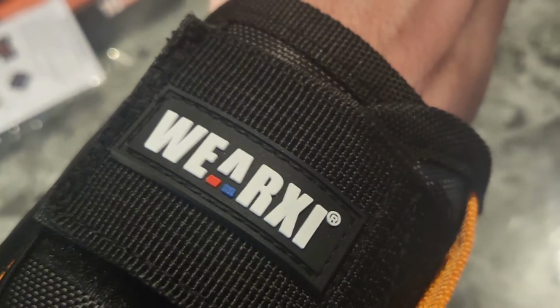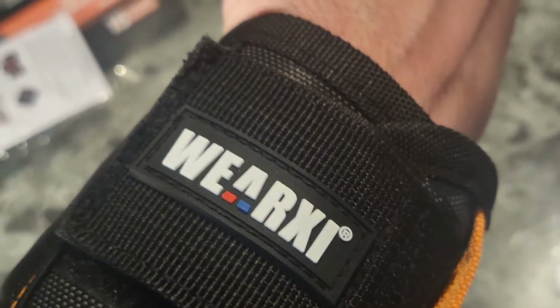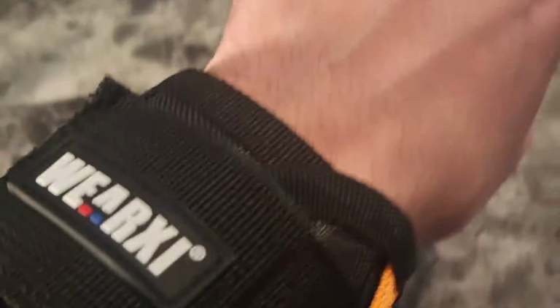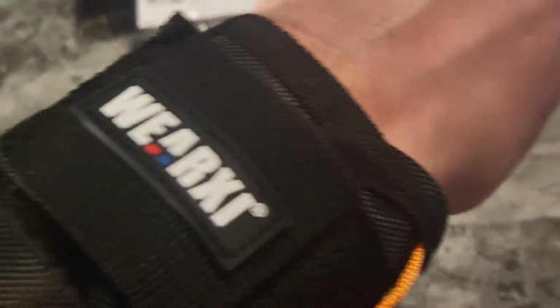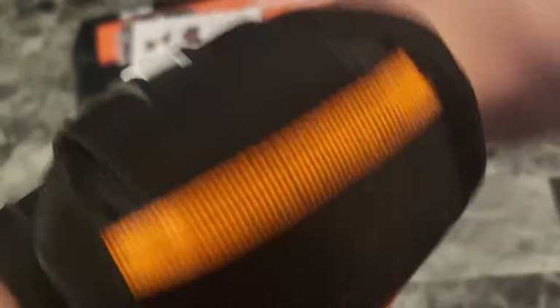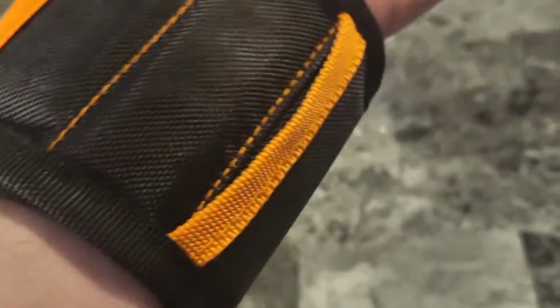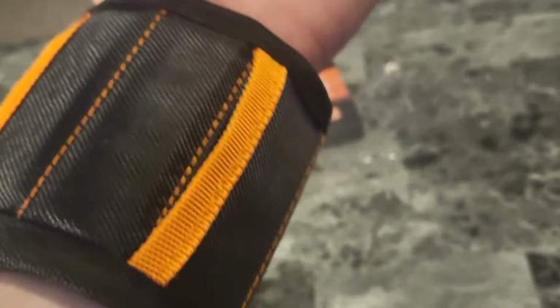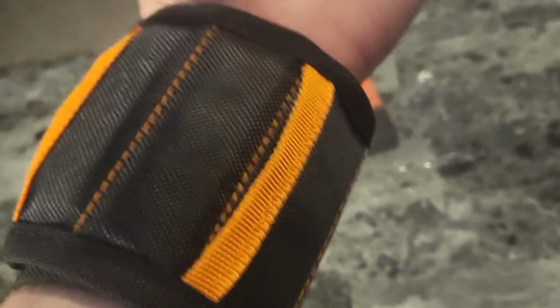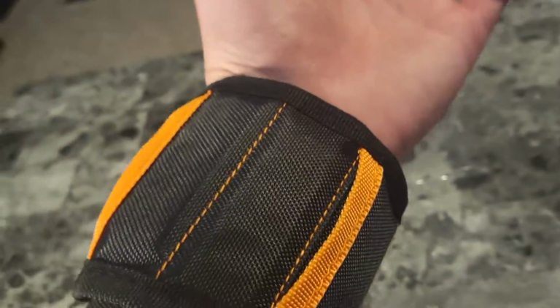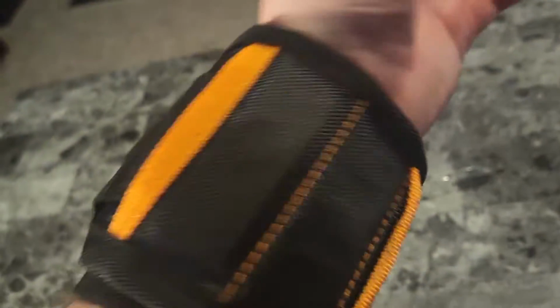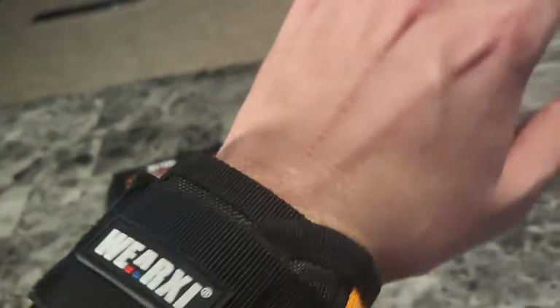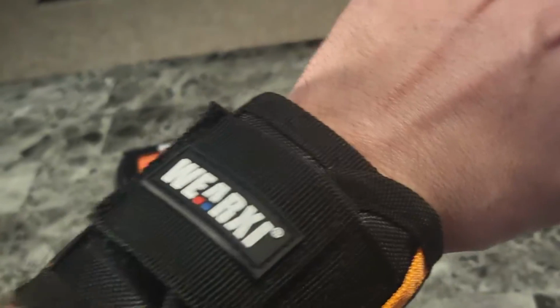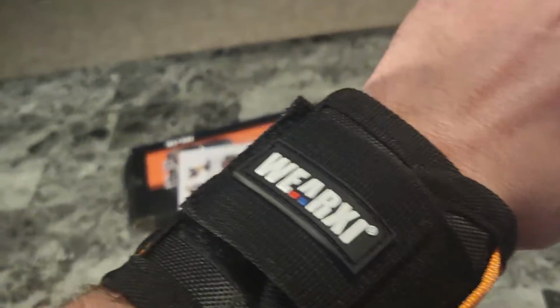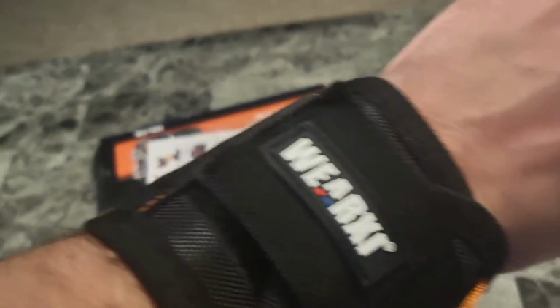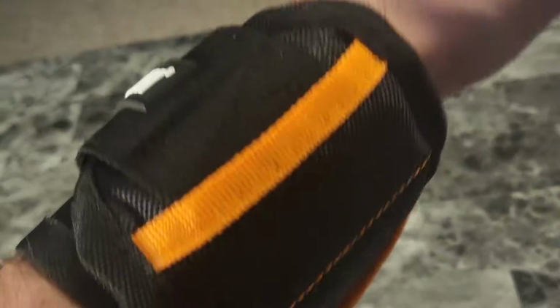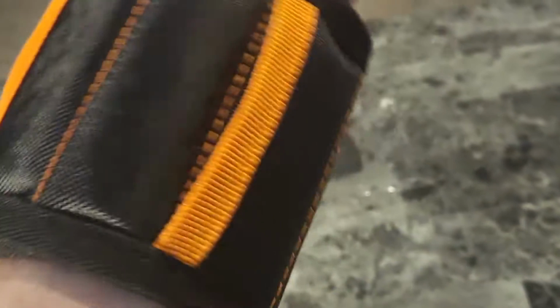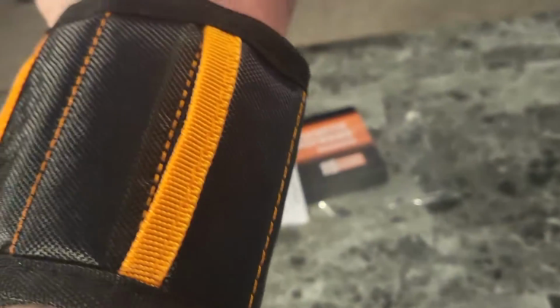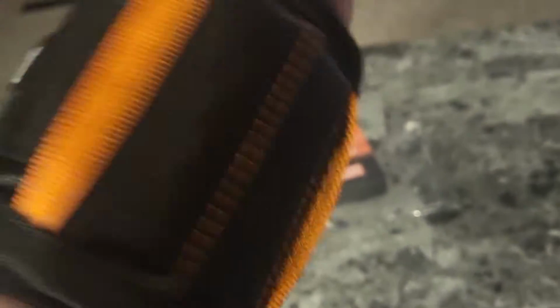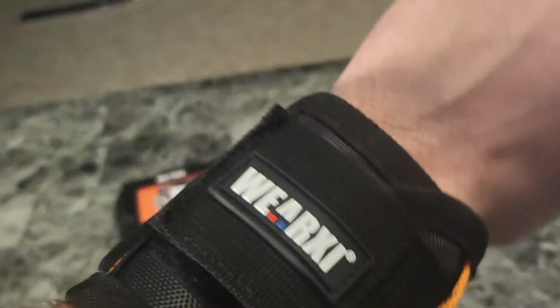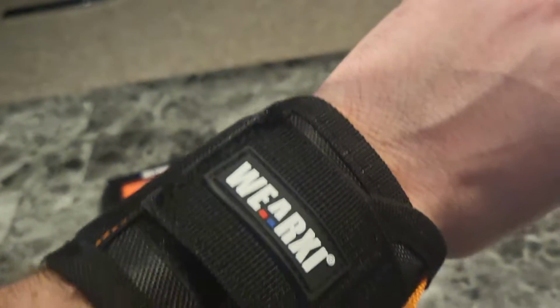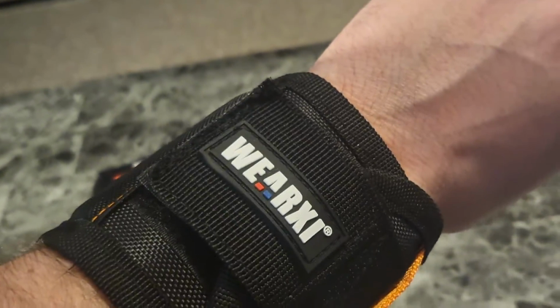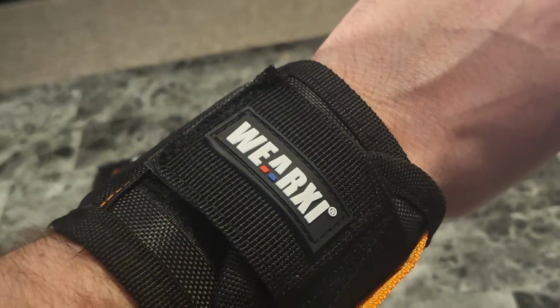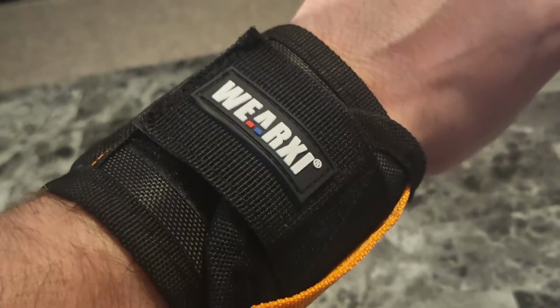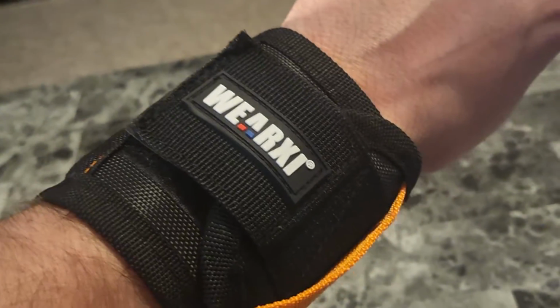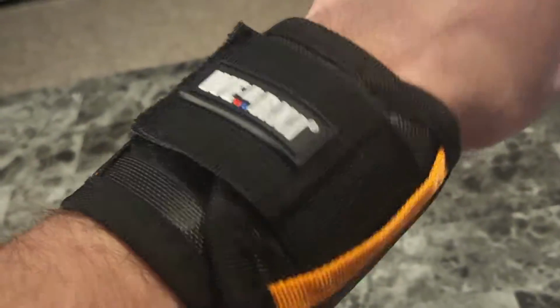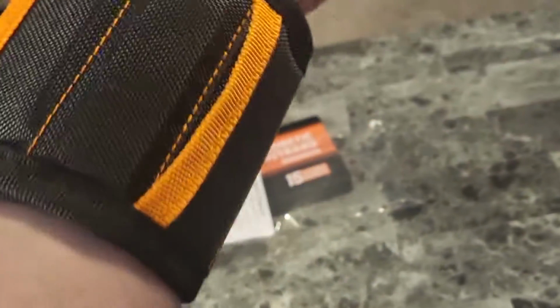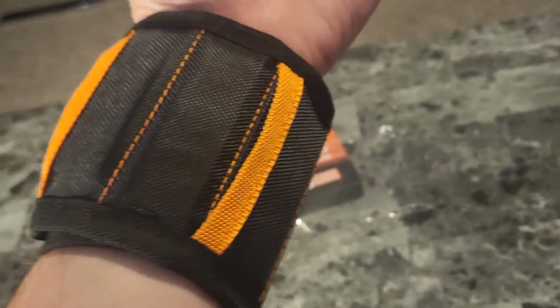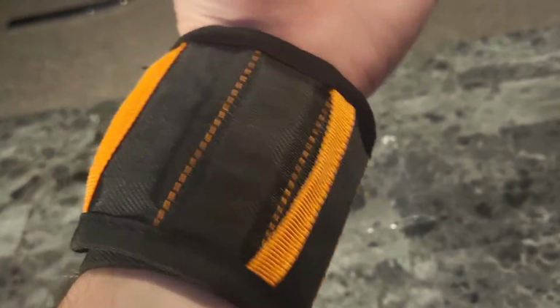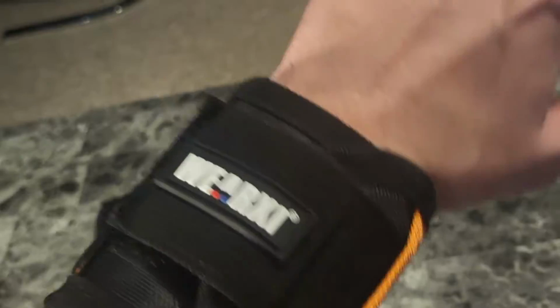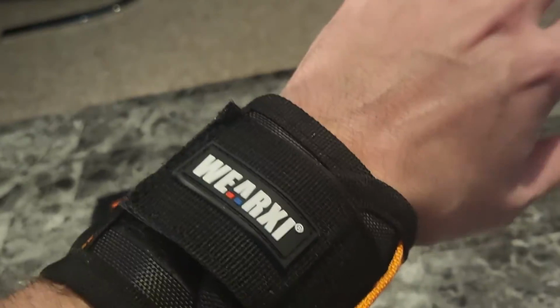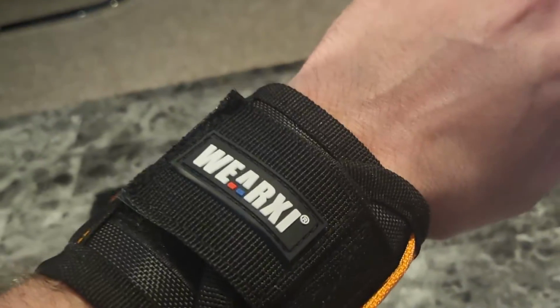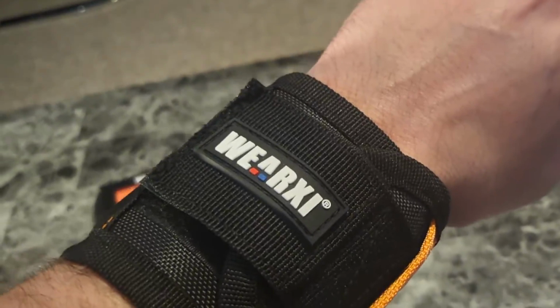Nice brand name there, and this thing really could fit somebody with big arms, but I have tiny arms and it fits me perfect. It's all just adjustable with velcro, so it's so cool. Let's go ahead and show you what it can do.